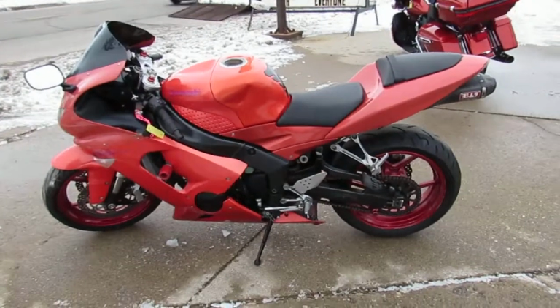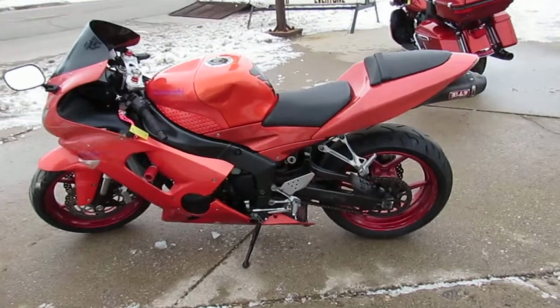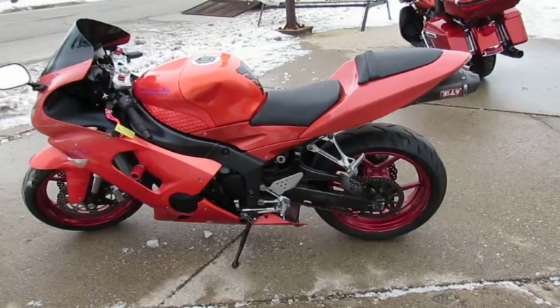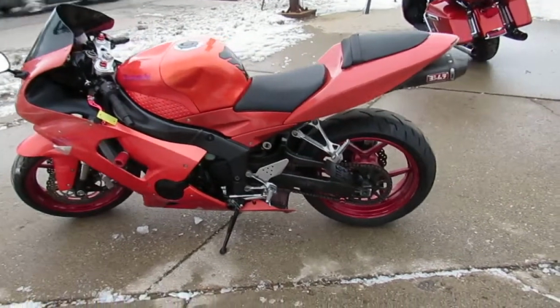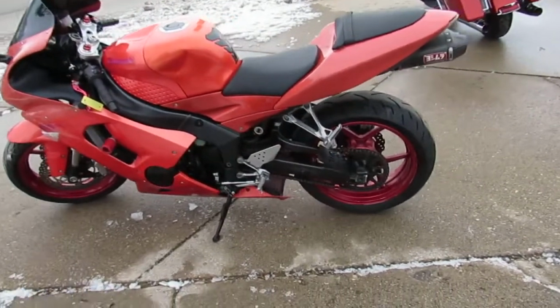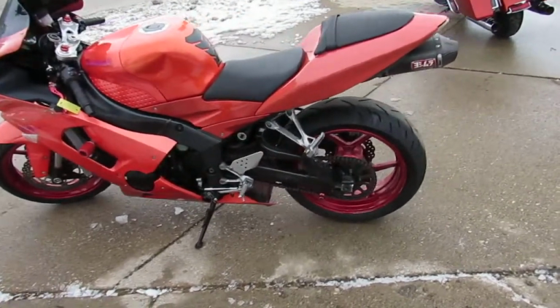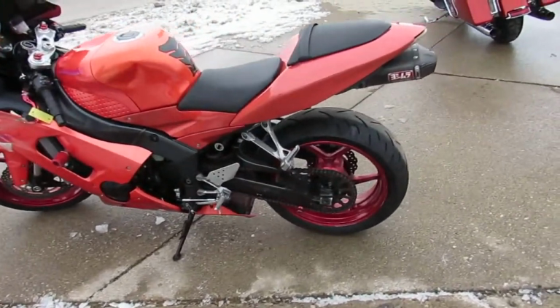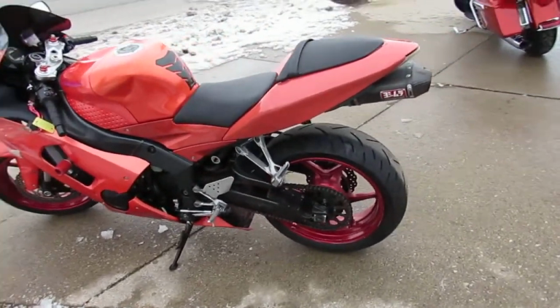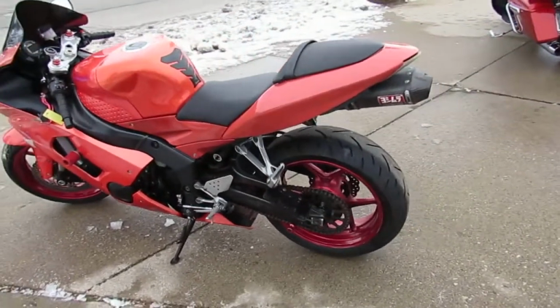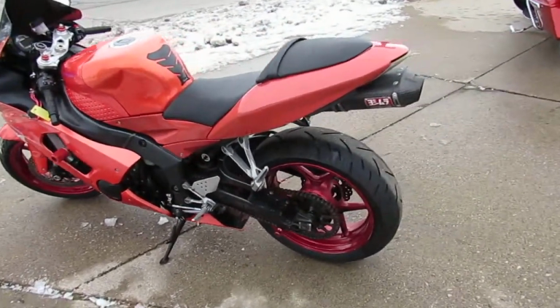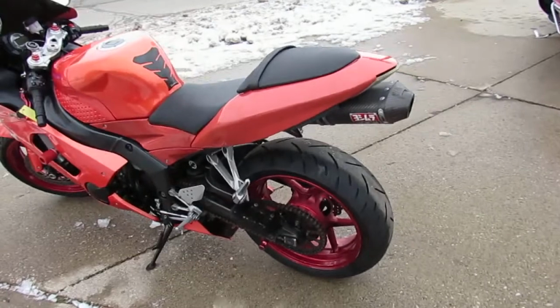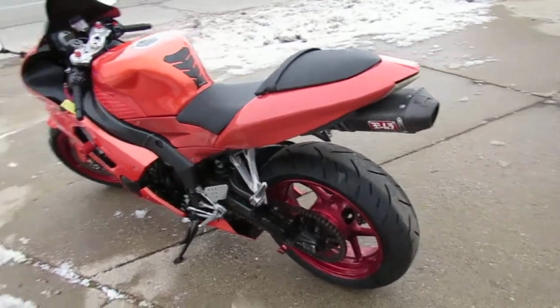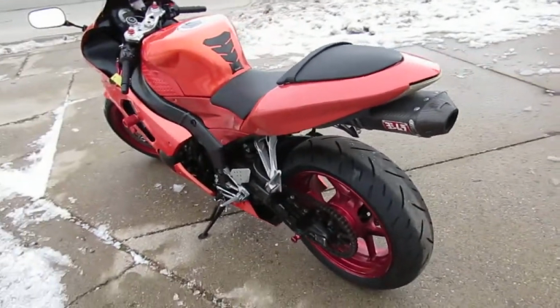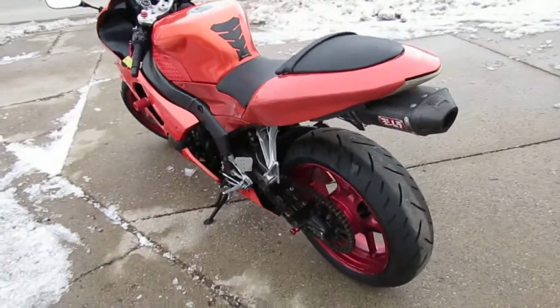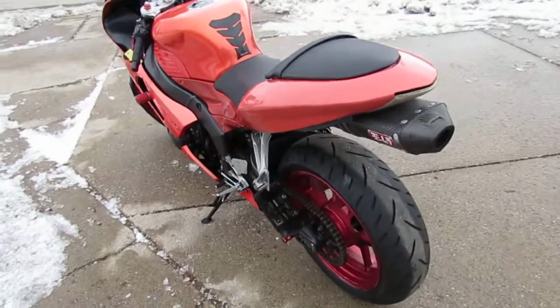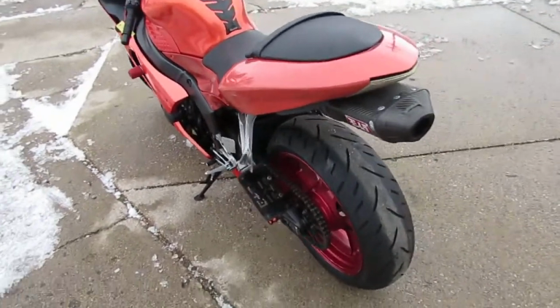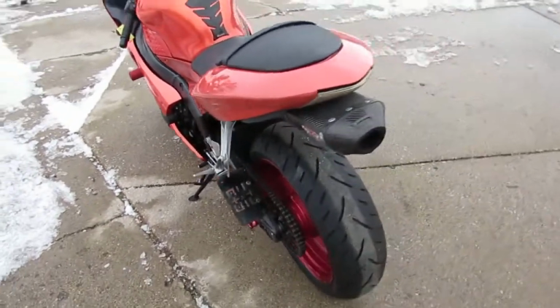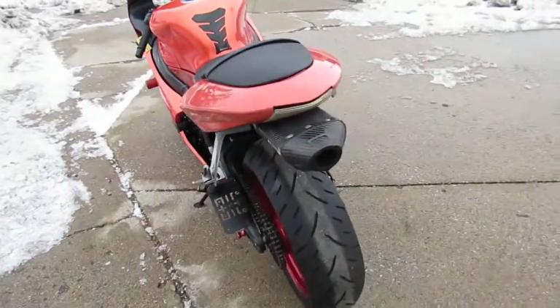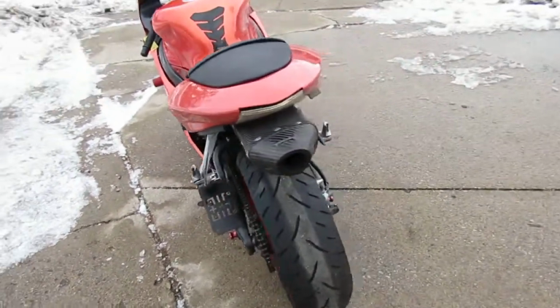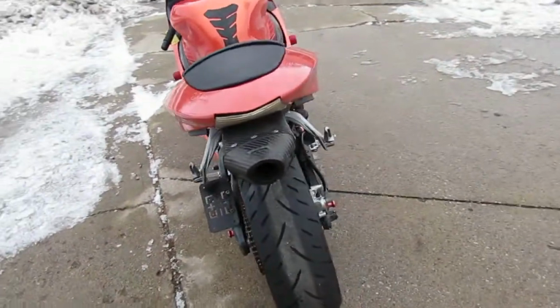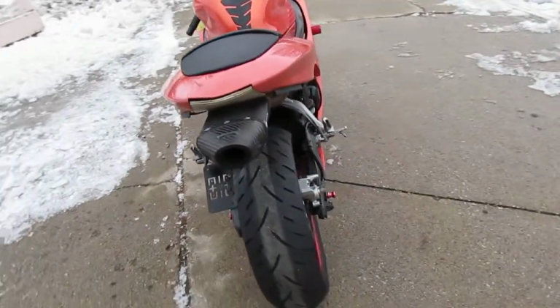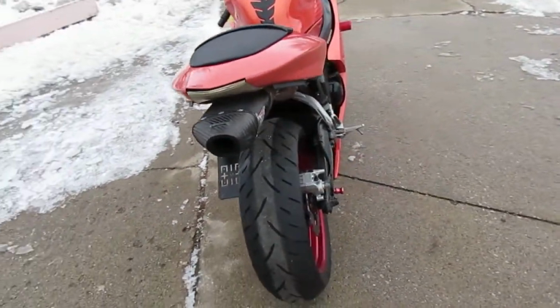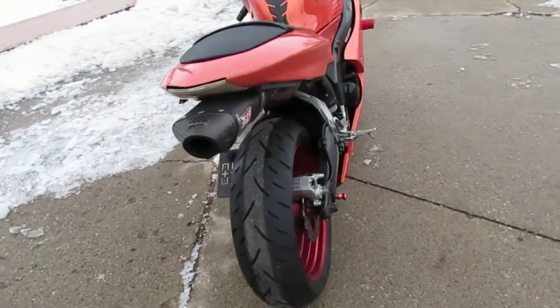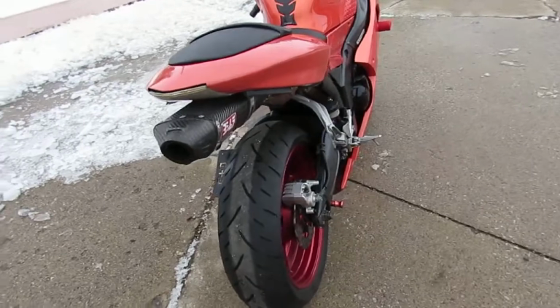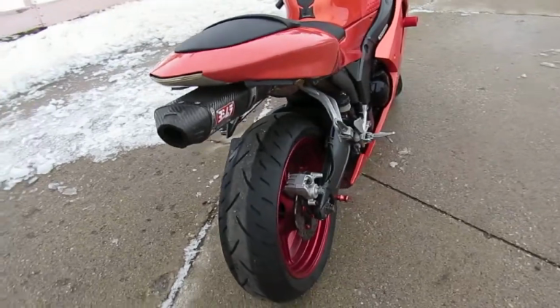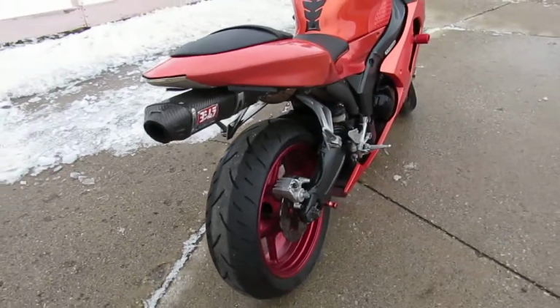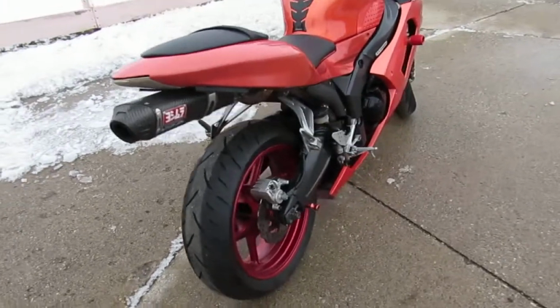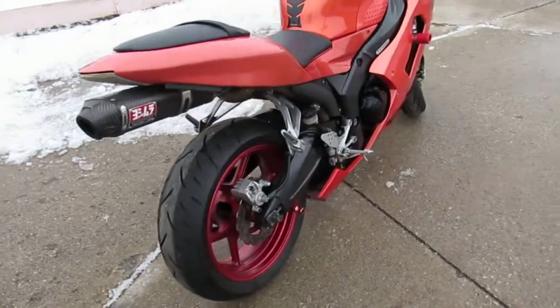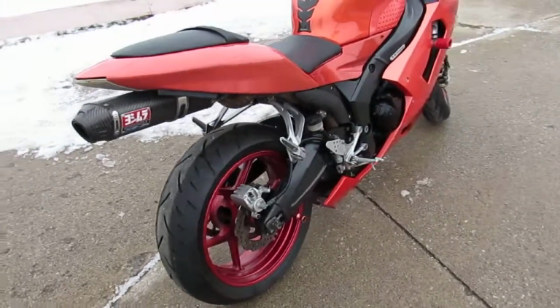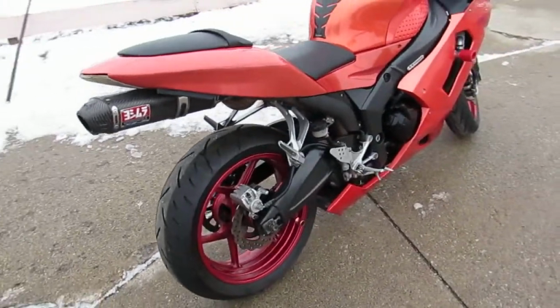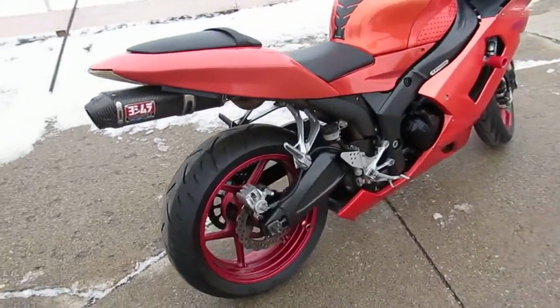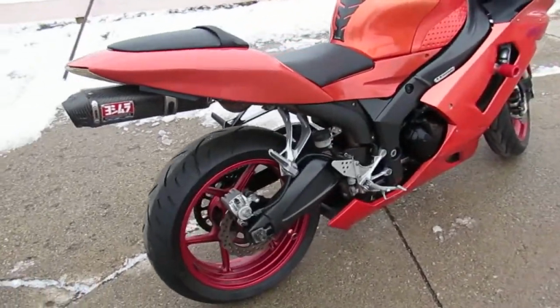Hey guys, it's ApprovalPowerSports.com here doing some videos on the used sport bikes. We got in stock this one here, 2006 636 Ninja, only $39.99 guys.